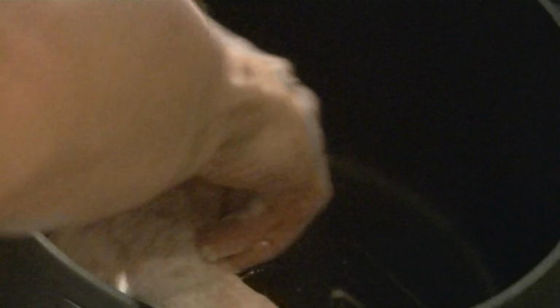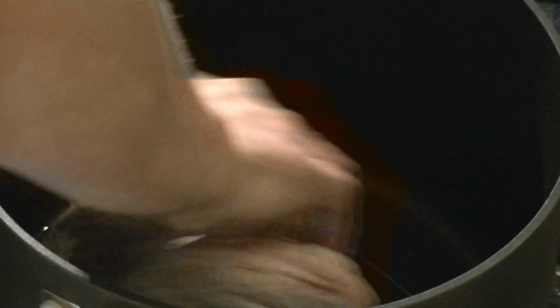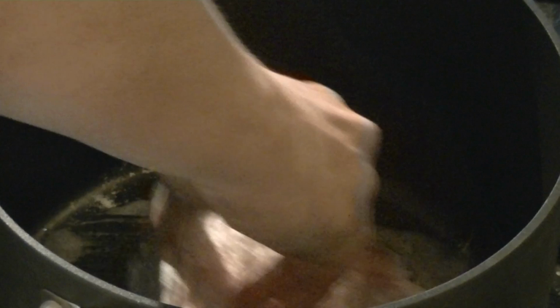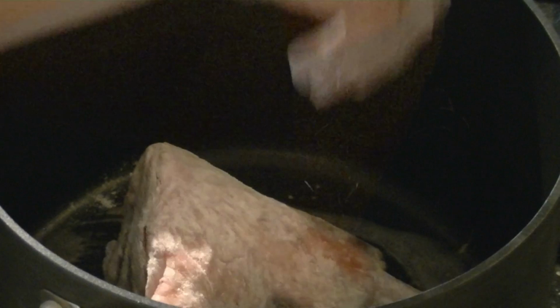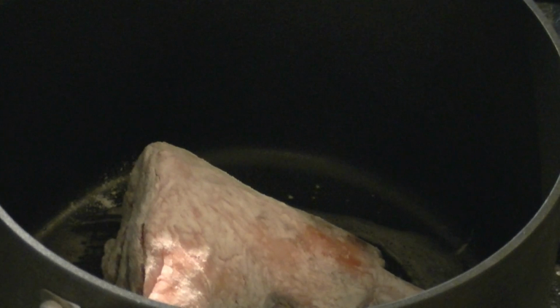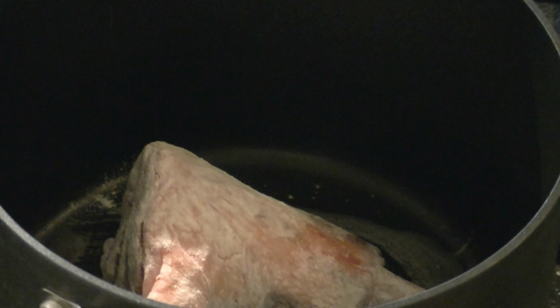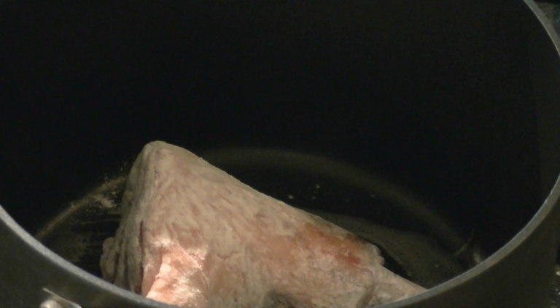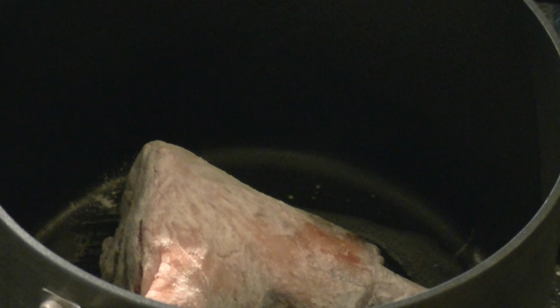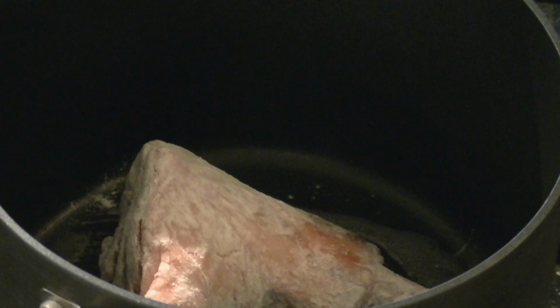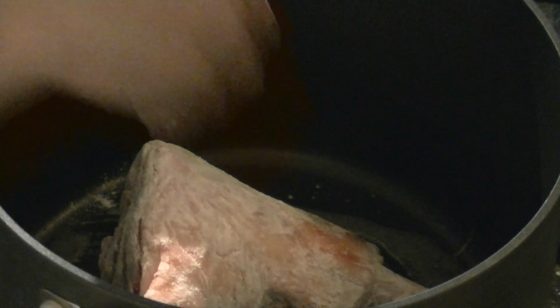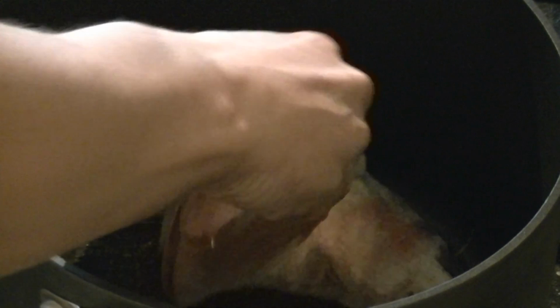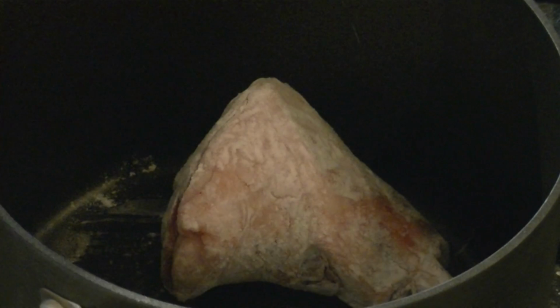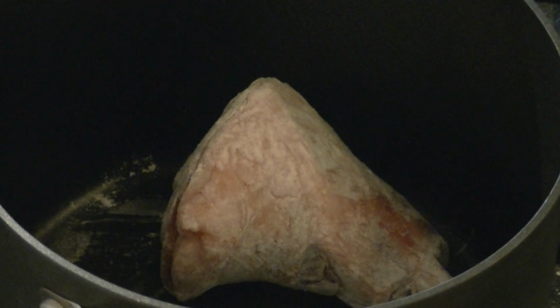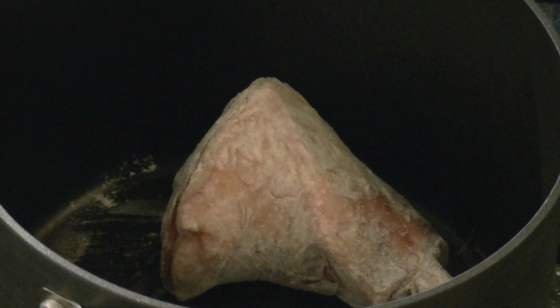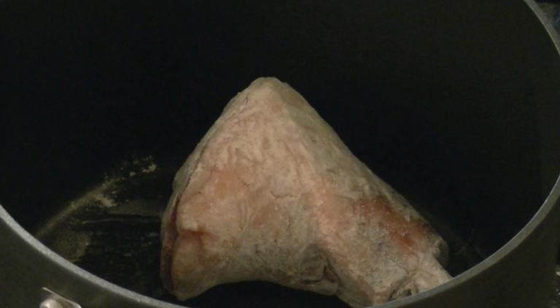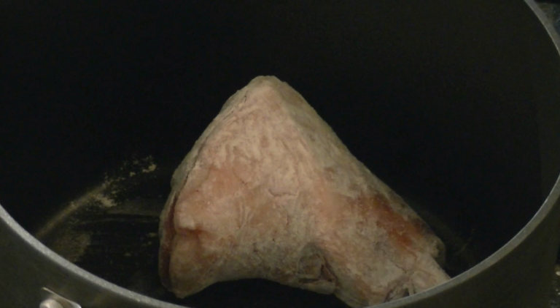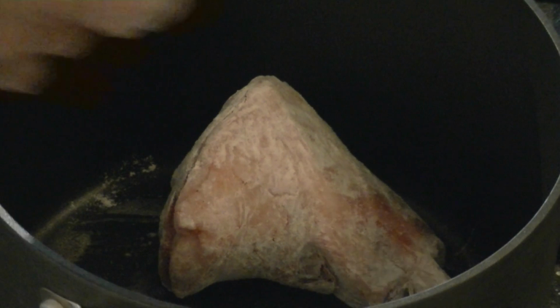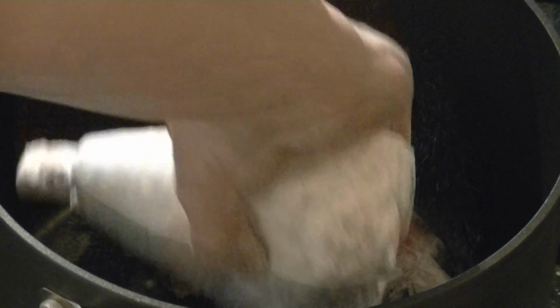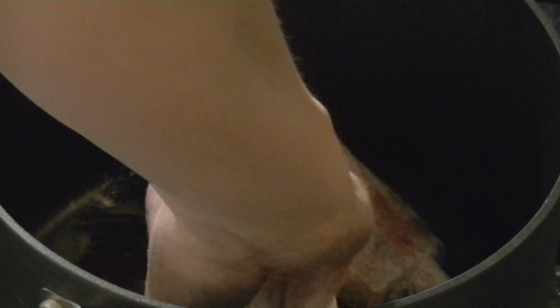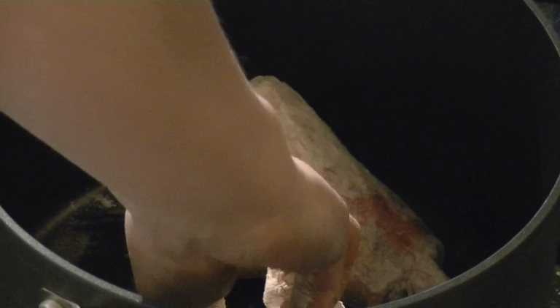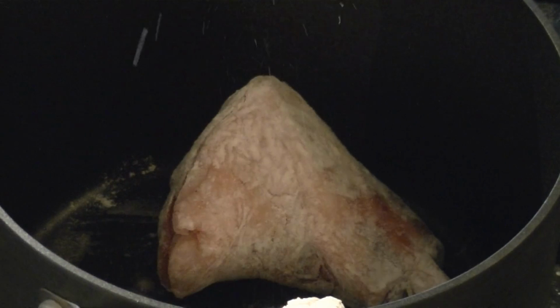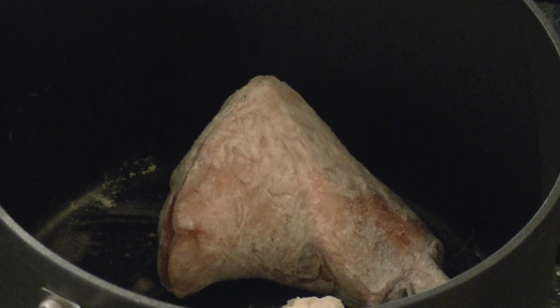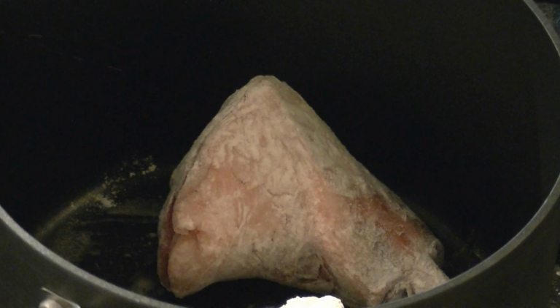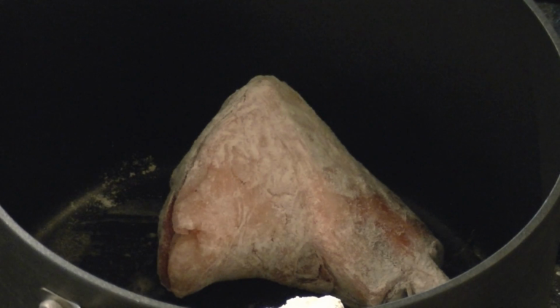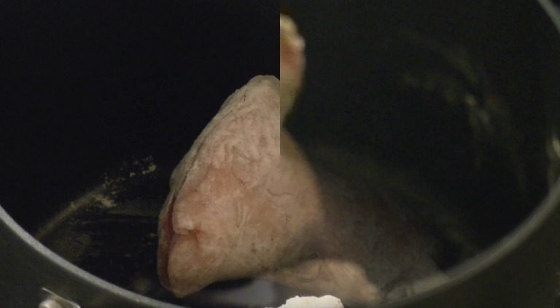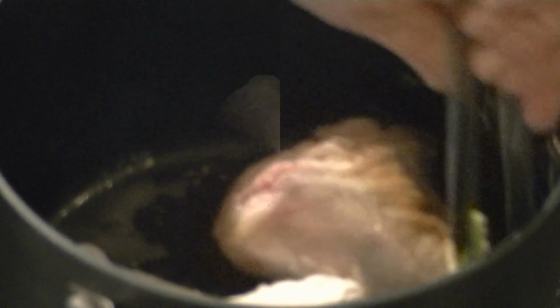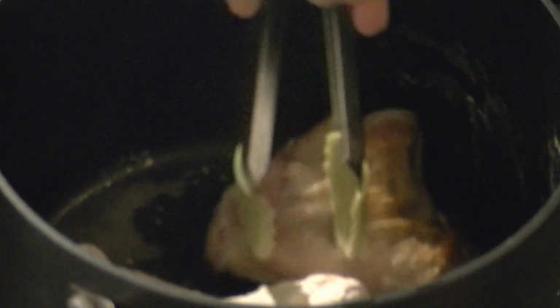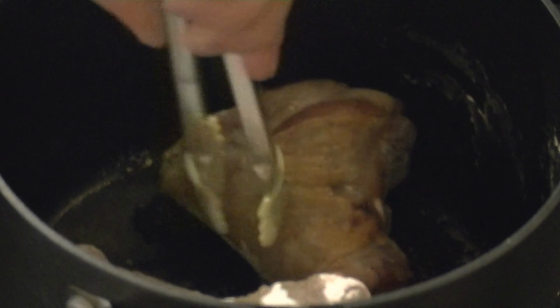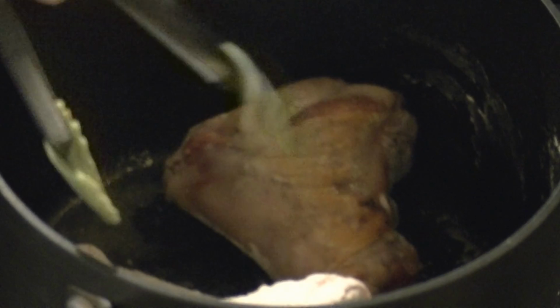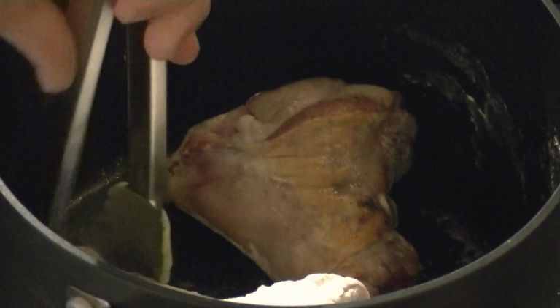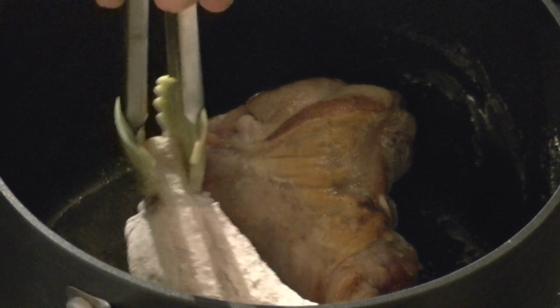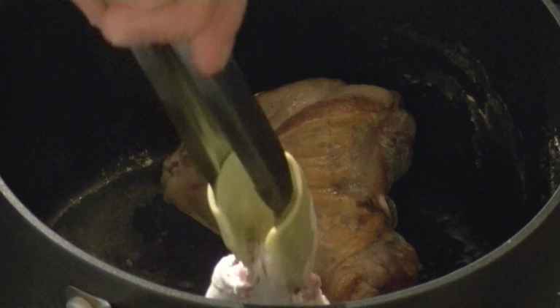Shake the lamb shanks around in it and then brown those off in a pan. I'll brown them off one or two at a time so I don't overcrowd the pan. If you overcrowd the pan you end up just steaming them rather than getting a nice brown coating to add more flavour to your final dish.